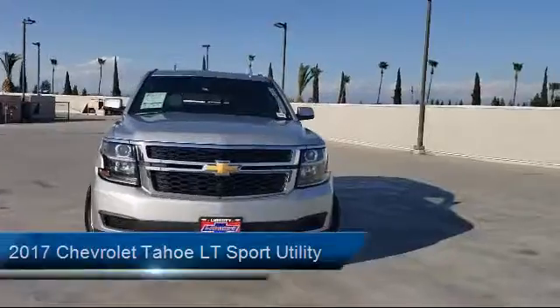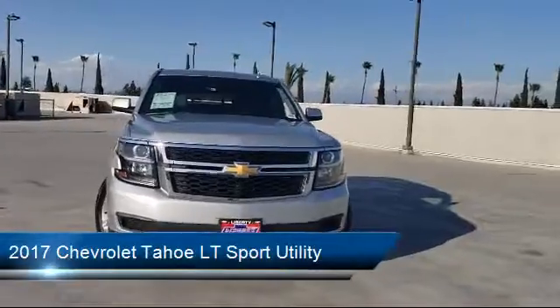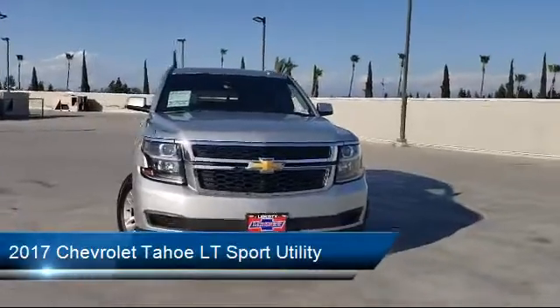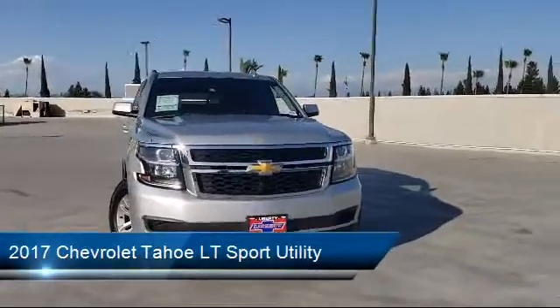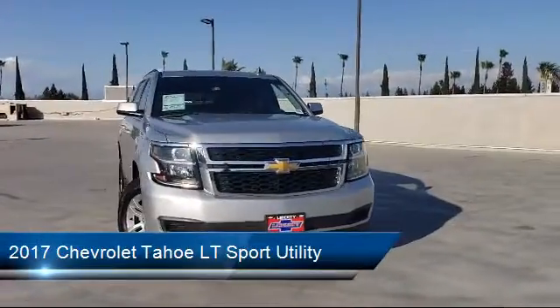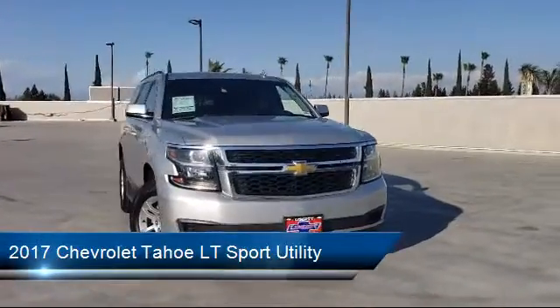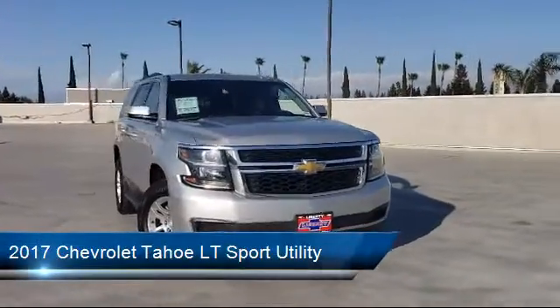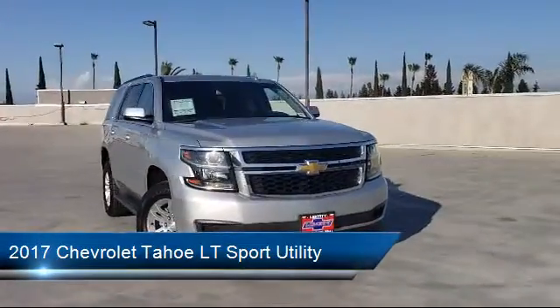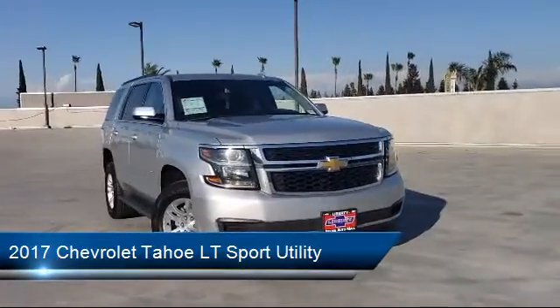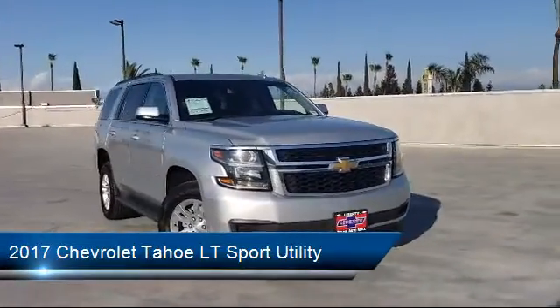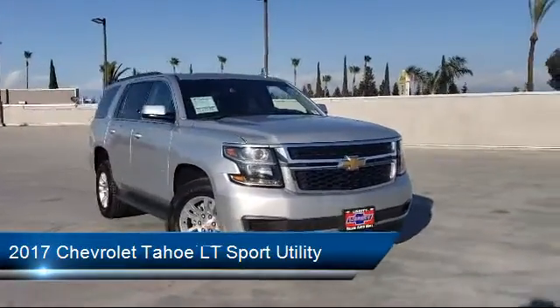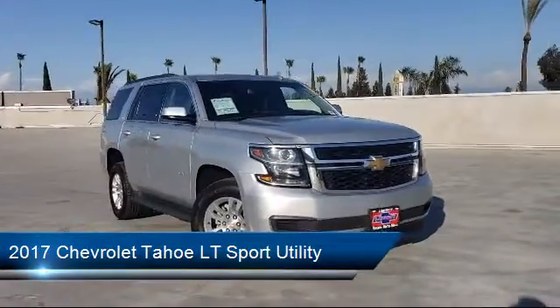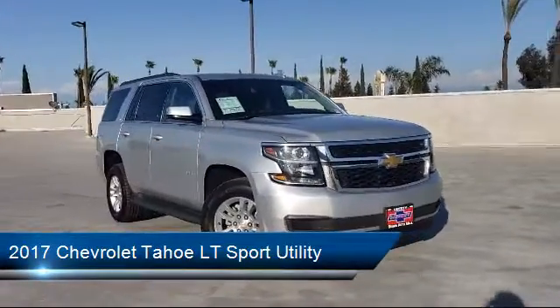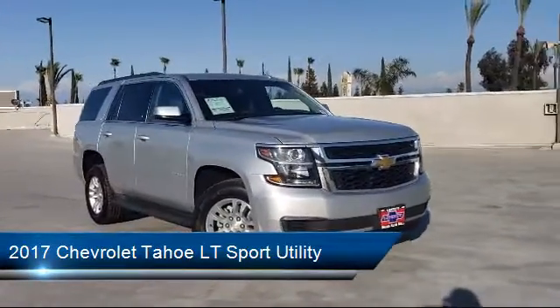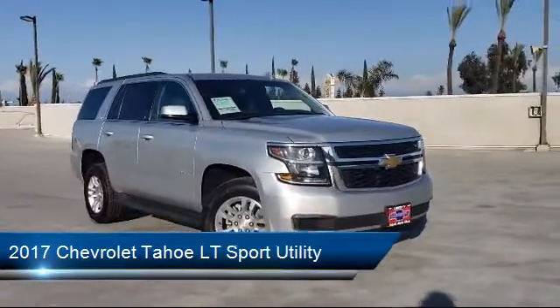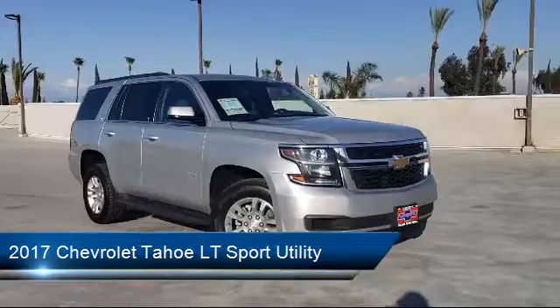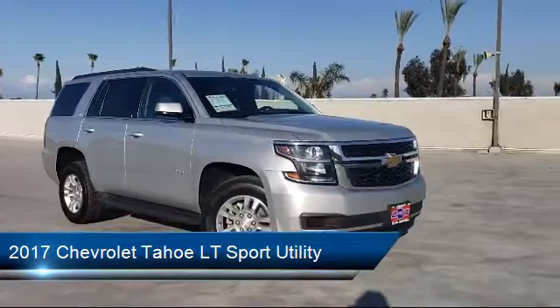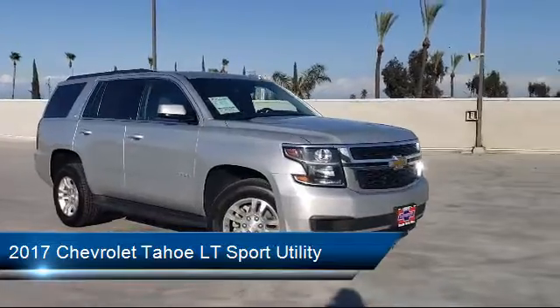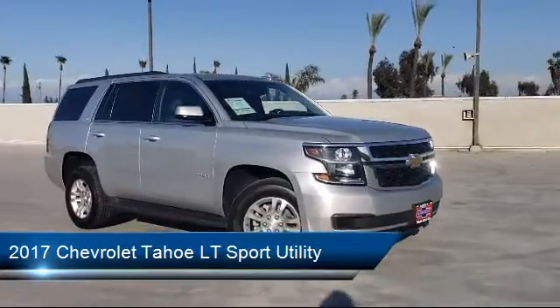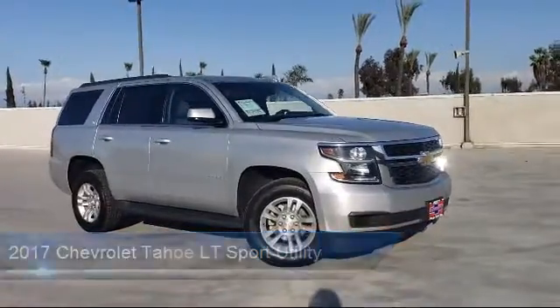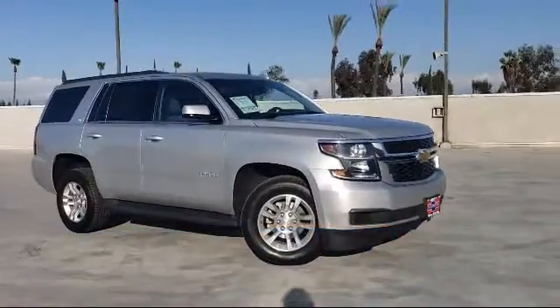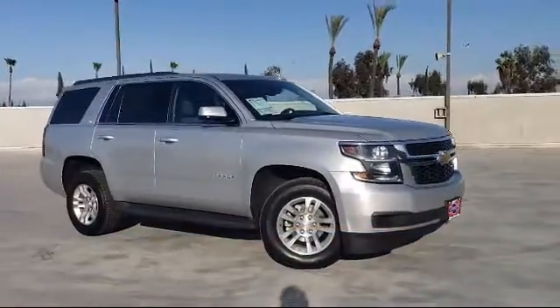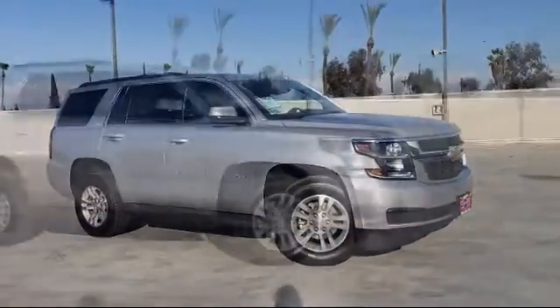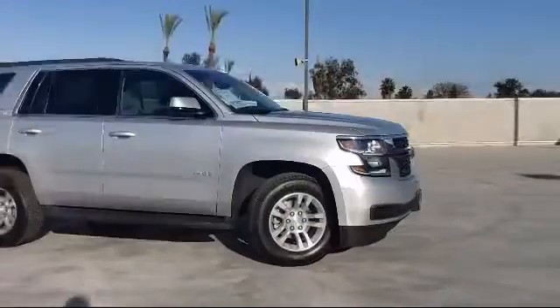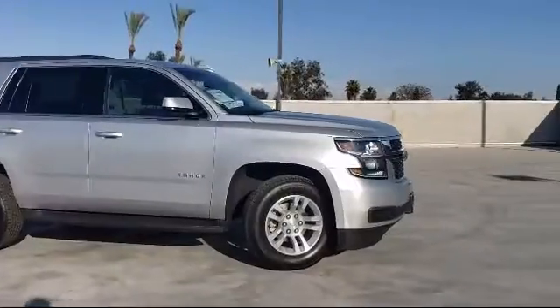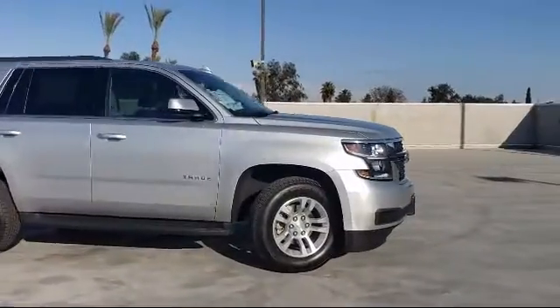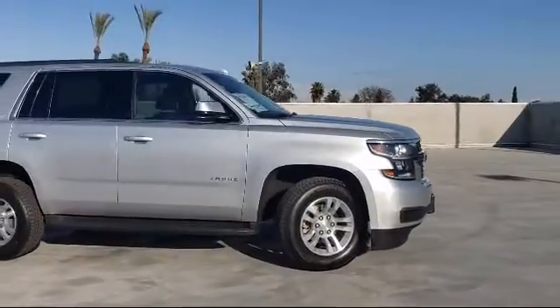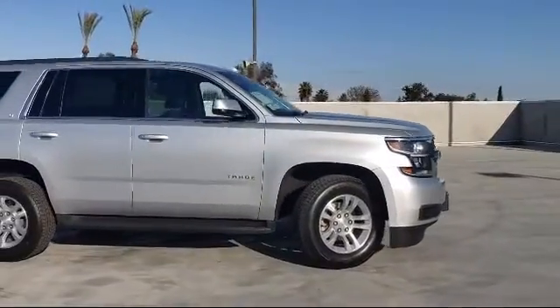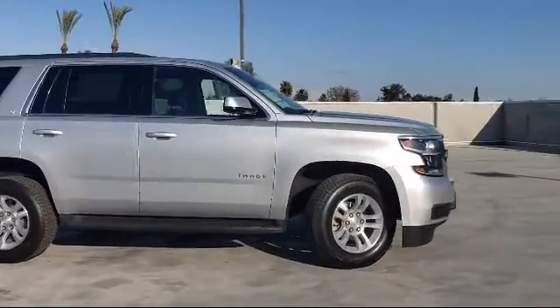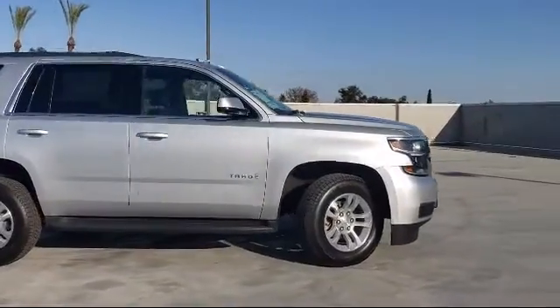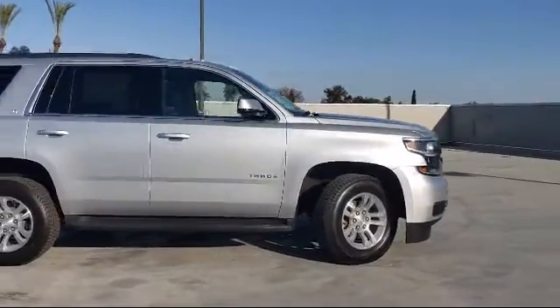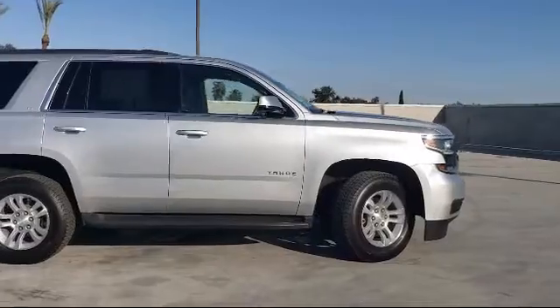This vehicle comes equipped with a remote start system, Sirius XM satellite radio, premium smooth ride suspension package, and third row seating.